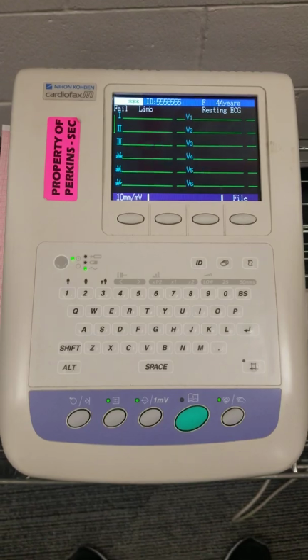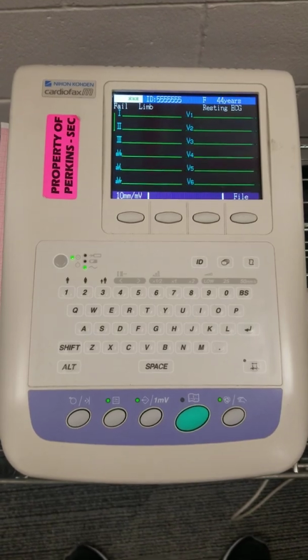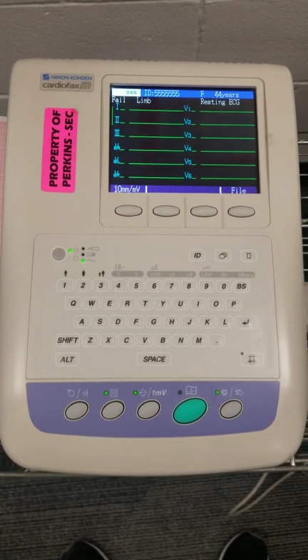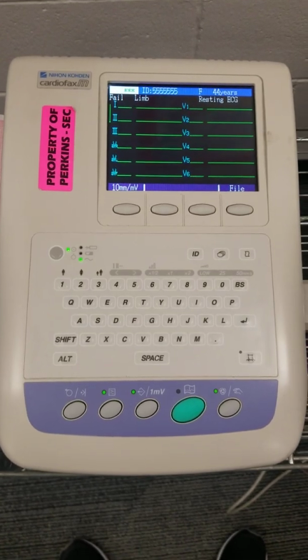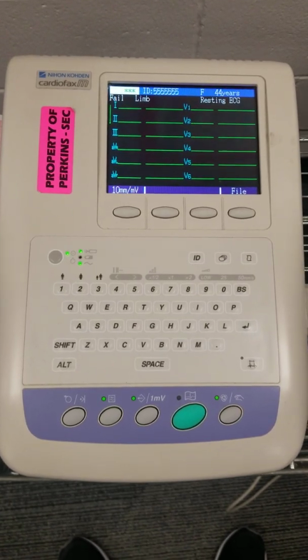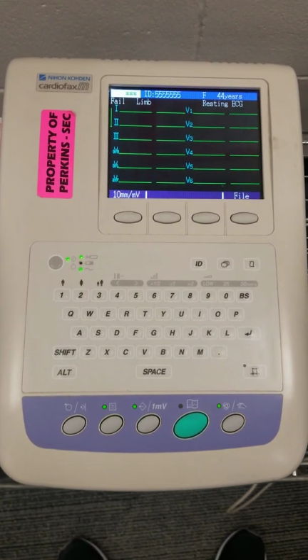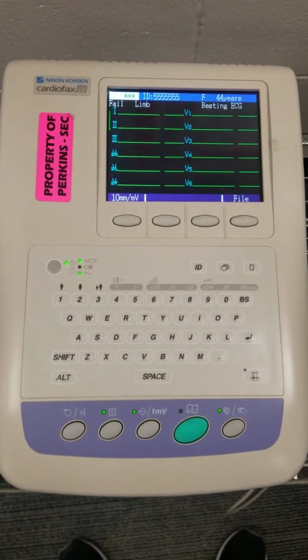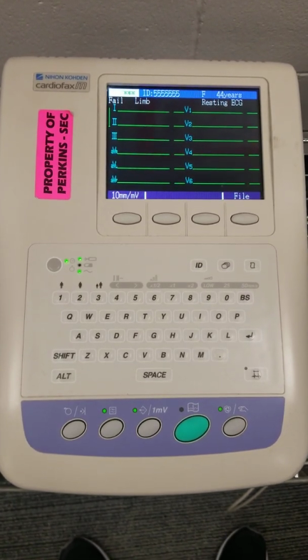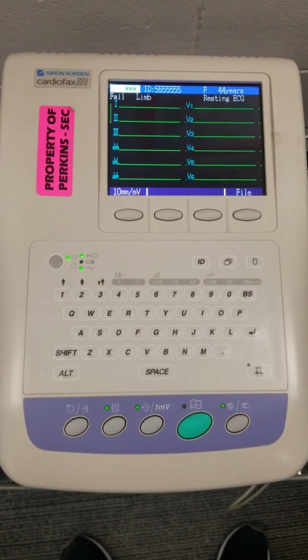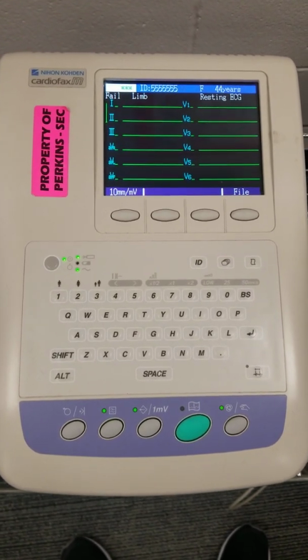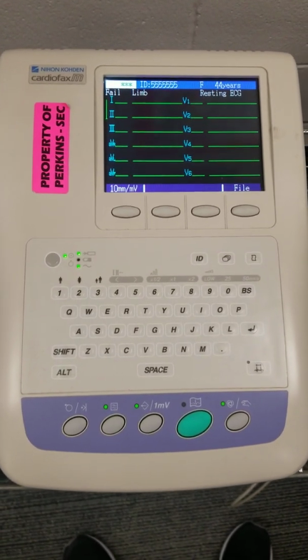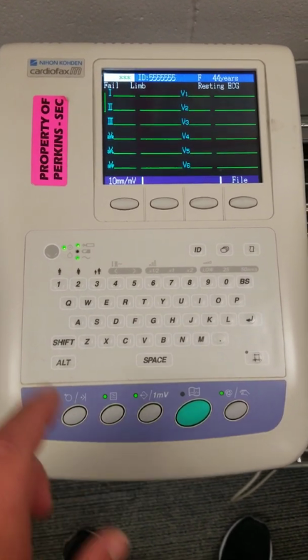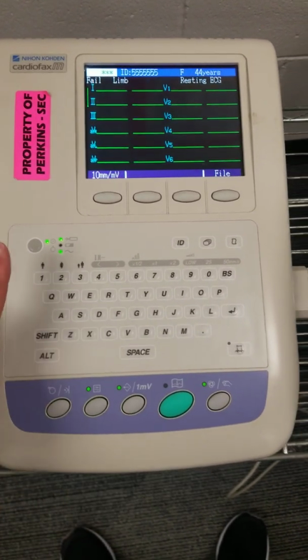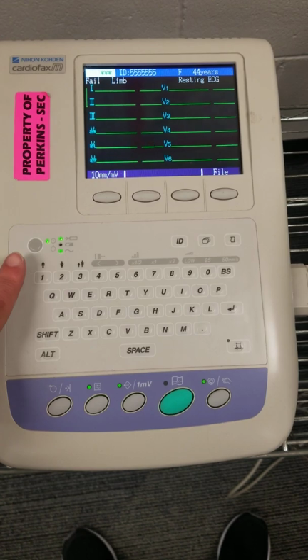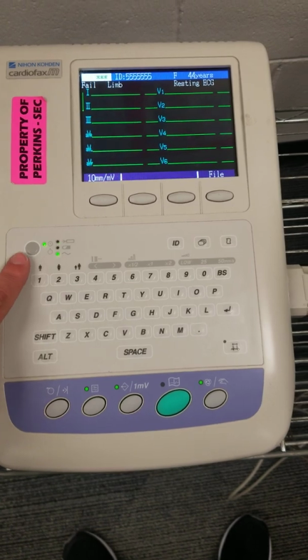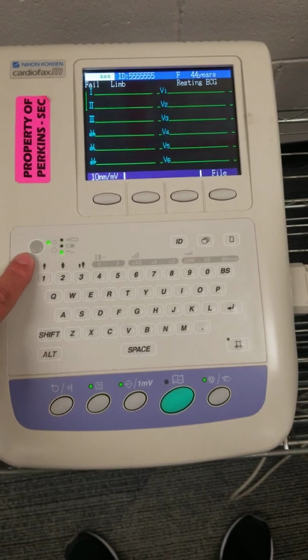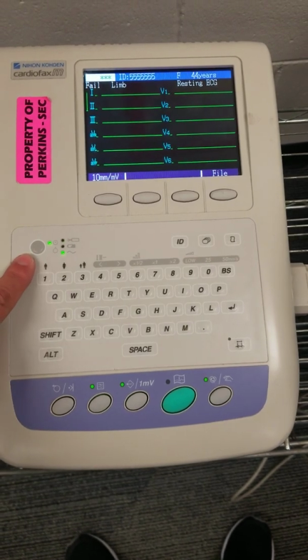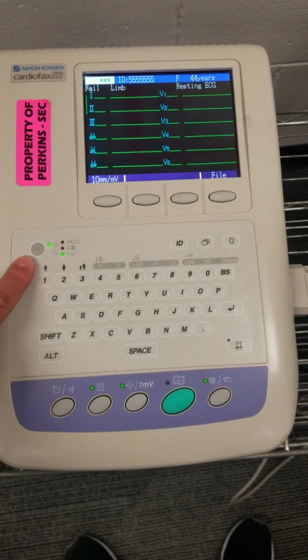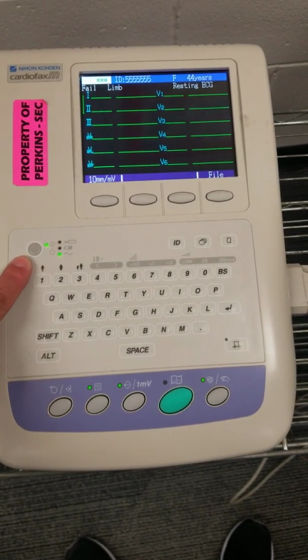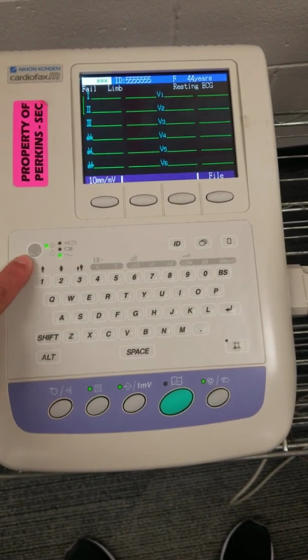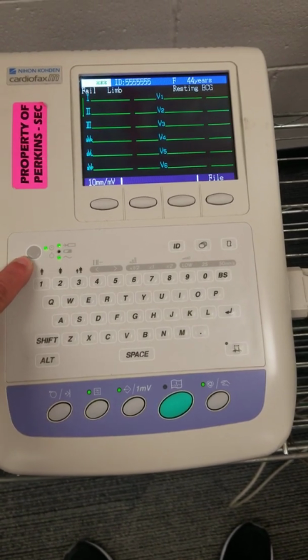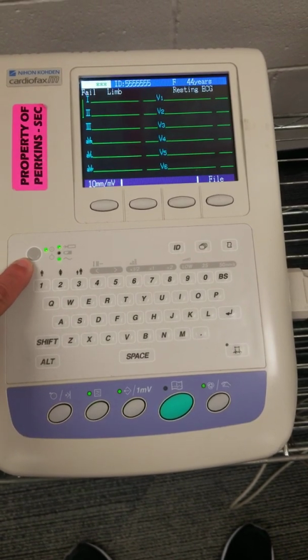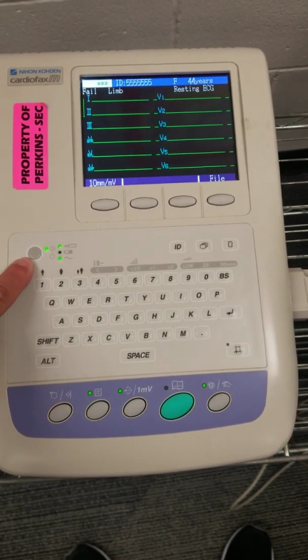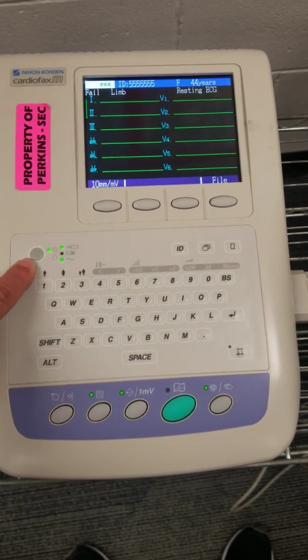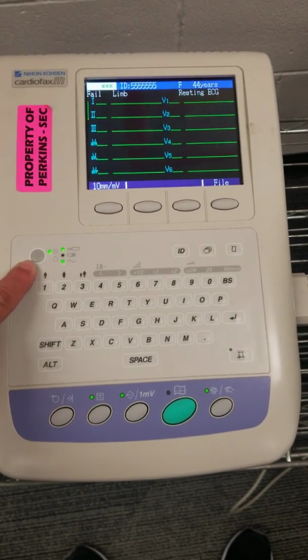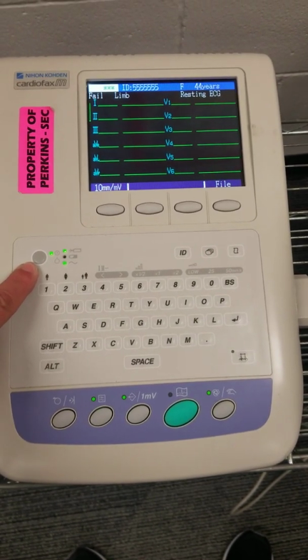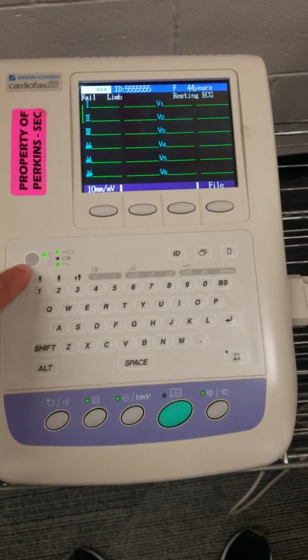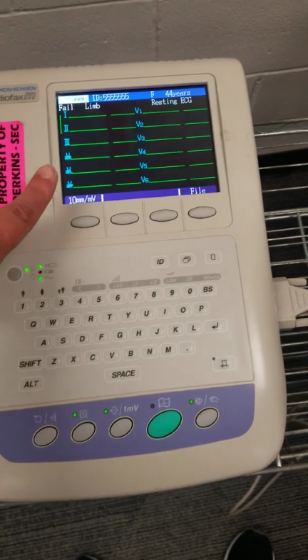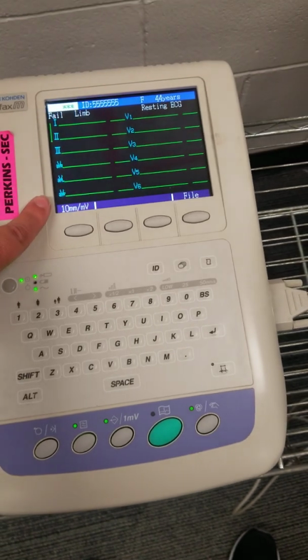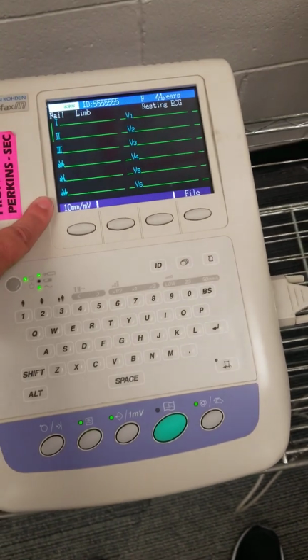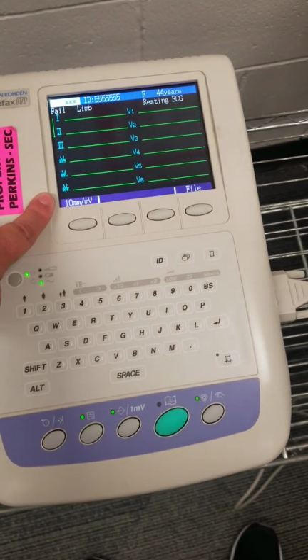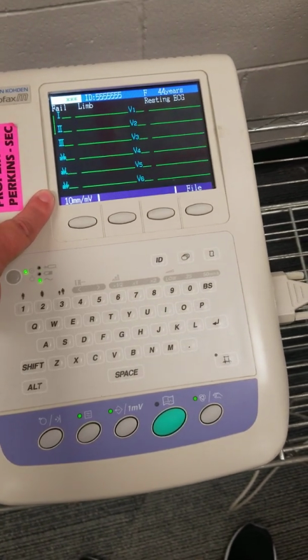This is a demo video of the Nikon CardioFax M. Some of the things you need to know: this is the on button. When you press the on button, the screen will light up.